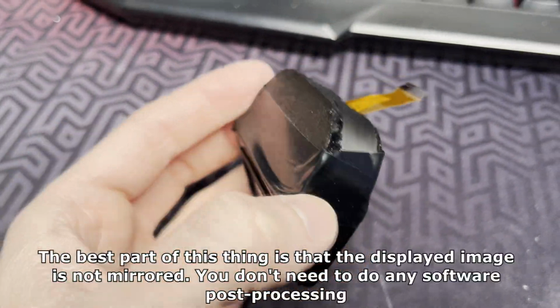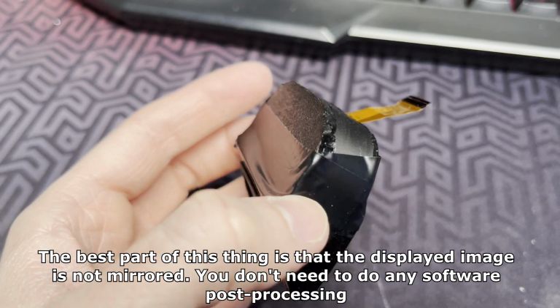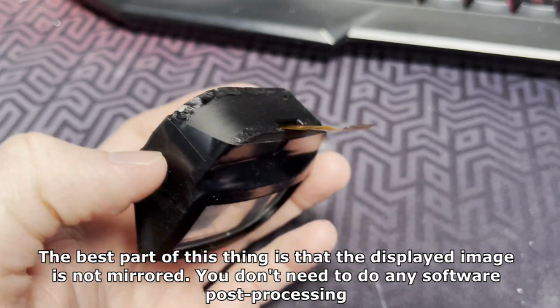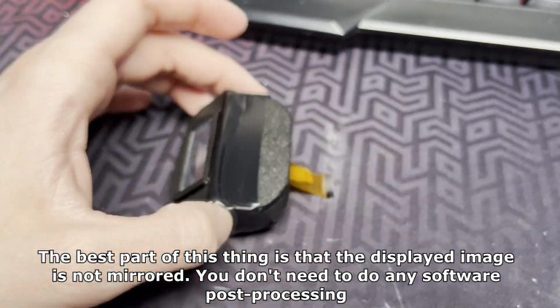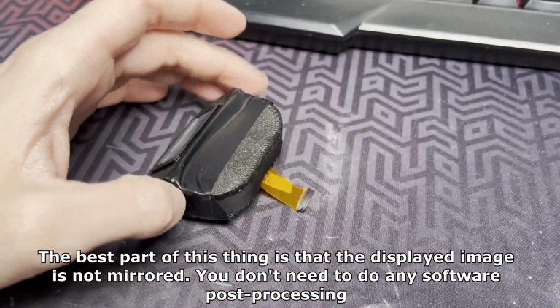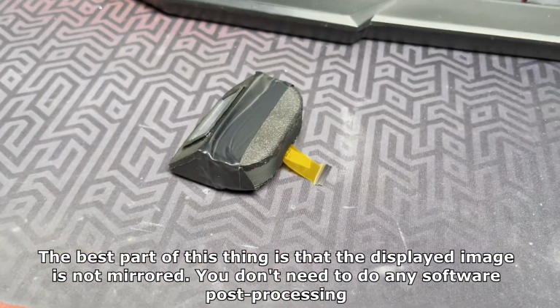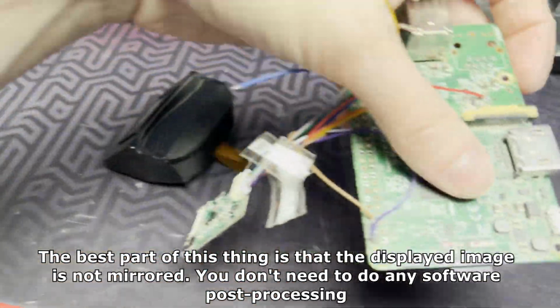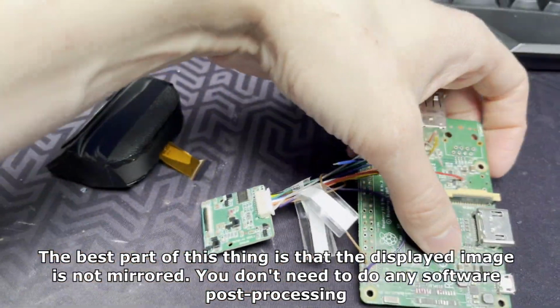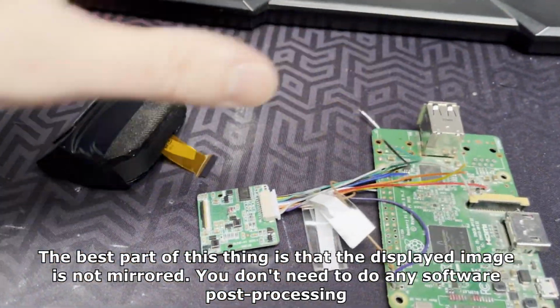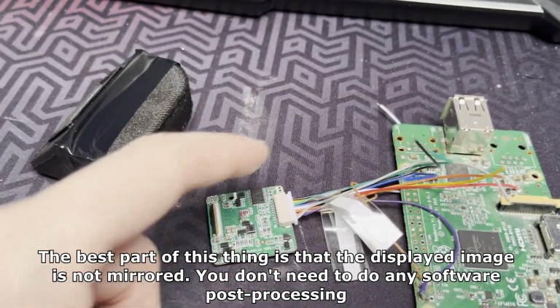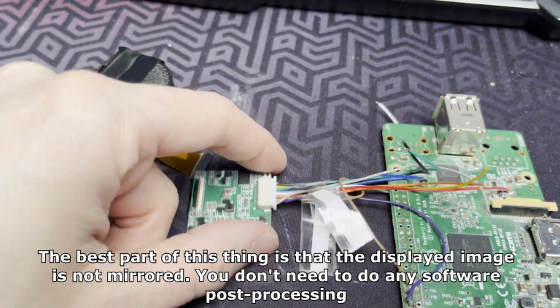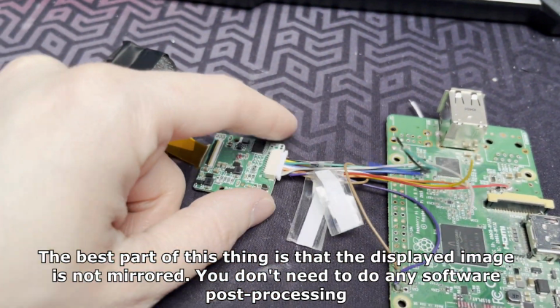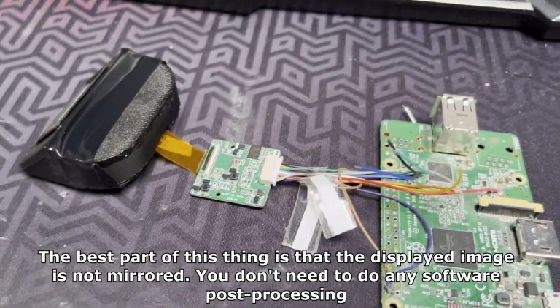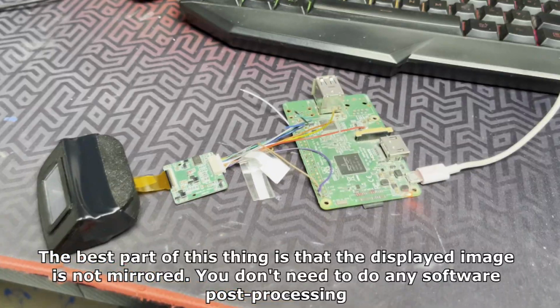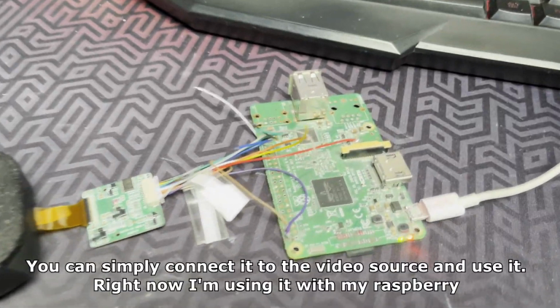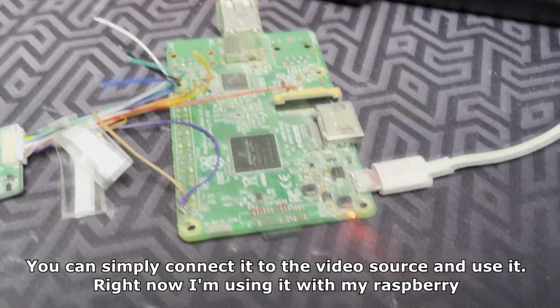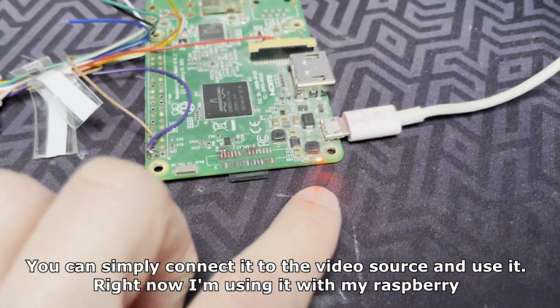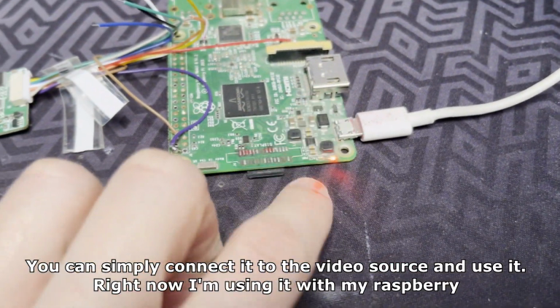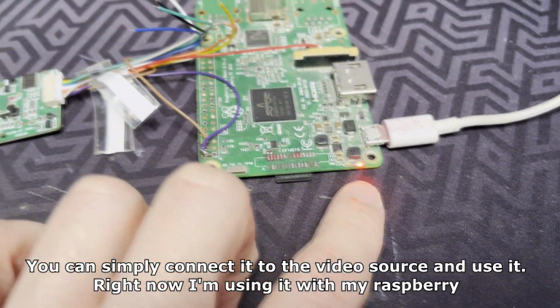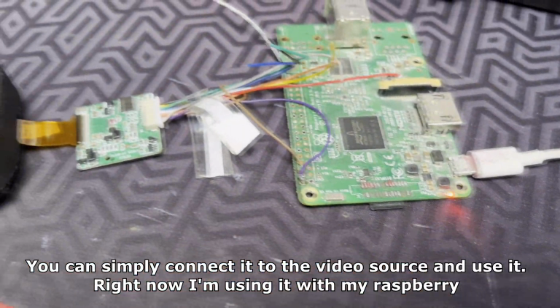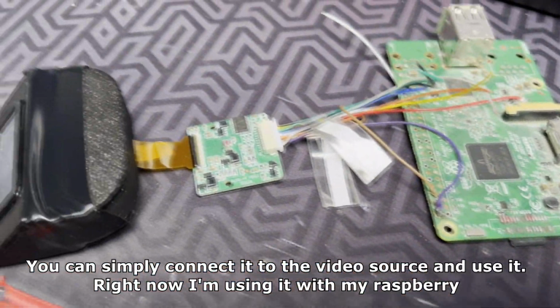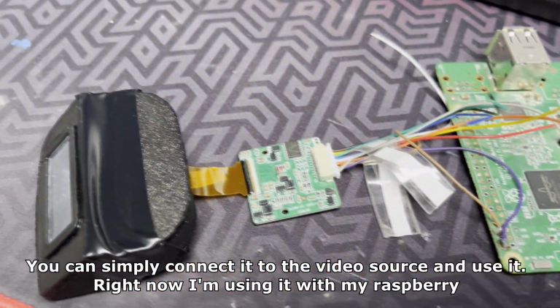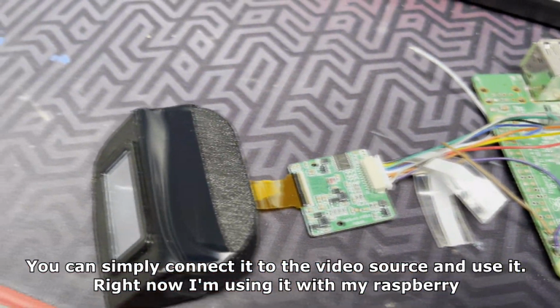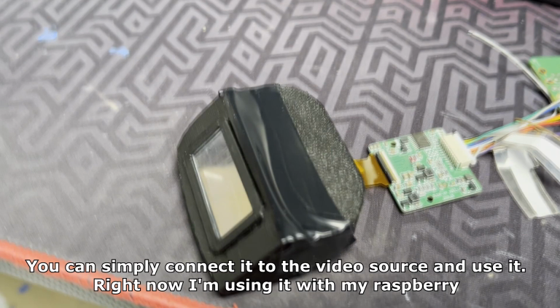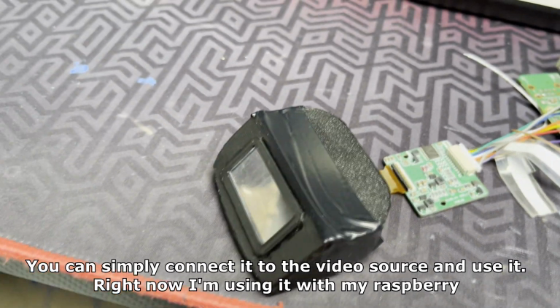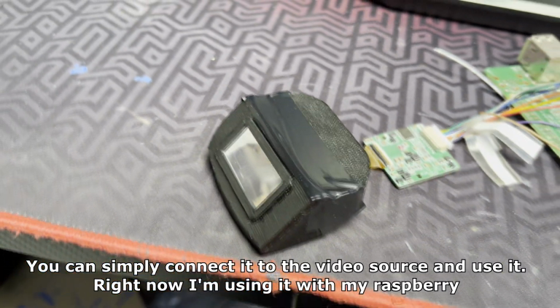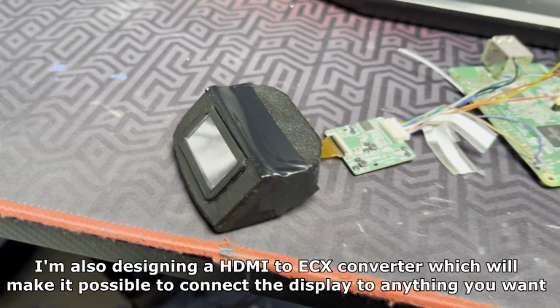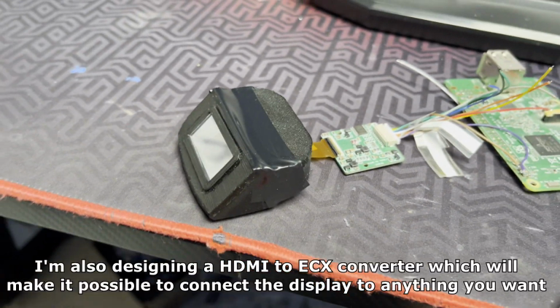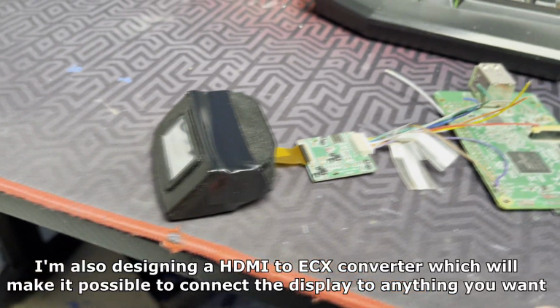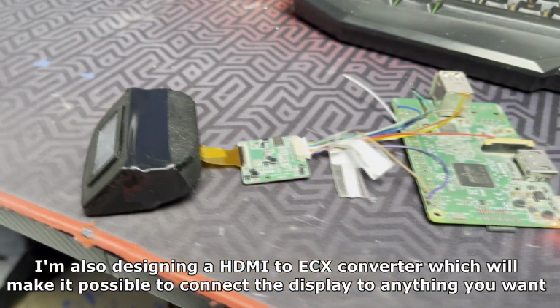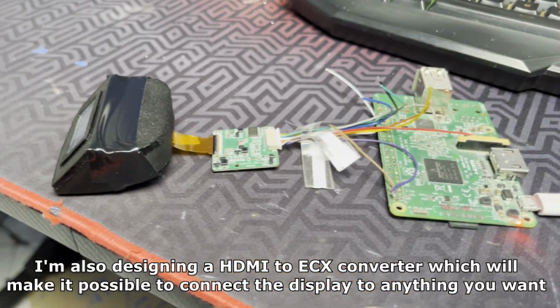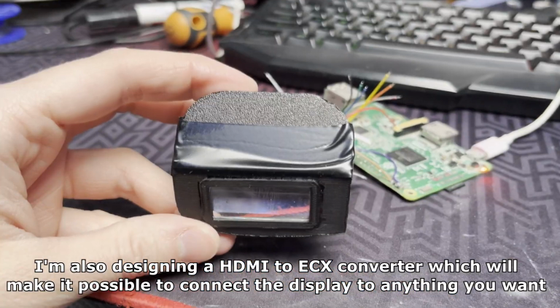The best part of this thing is that the displayed image is not mirrored. You don't need to do any software post-processing. You can simply connect it to the video source and use it. Right now I'm using it with my Raspberry Pi.